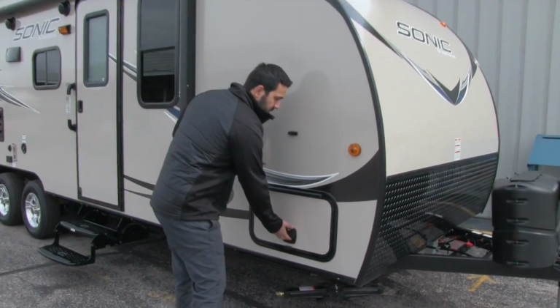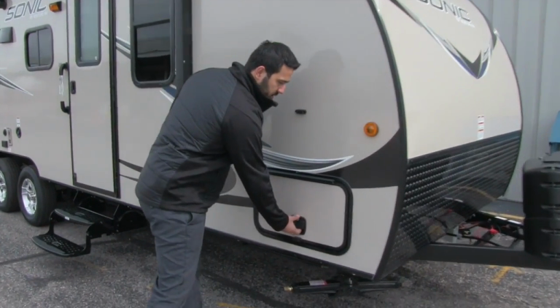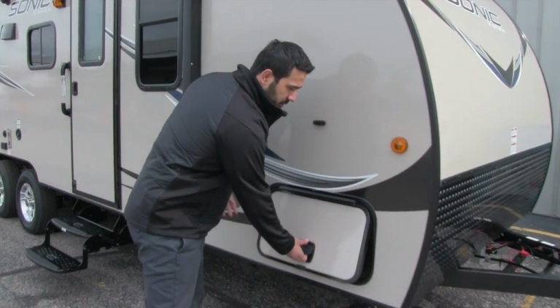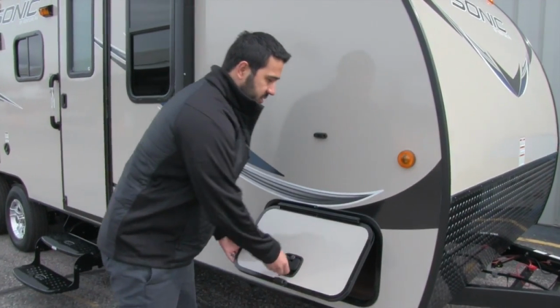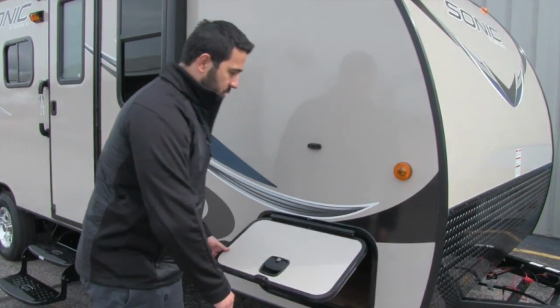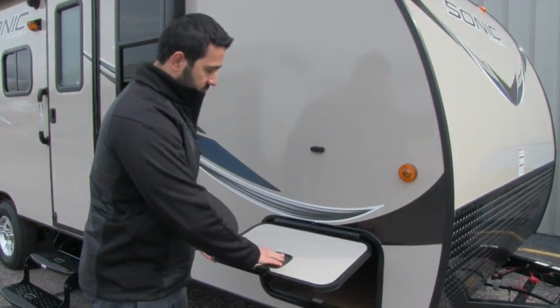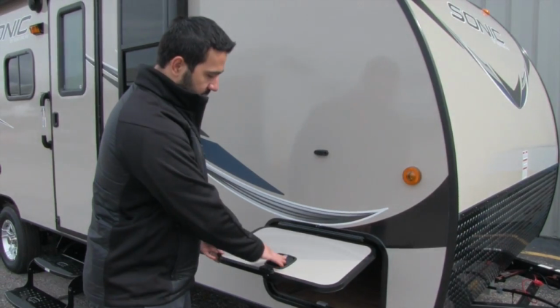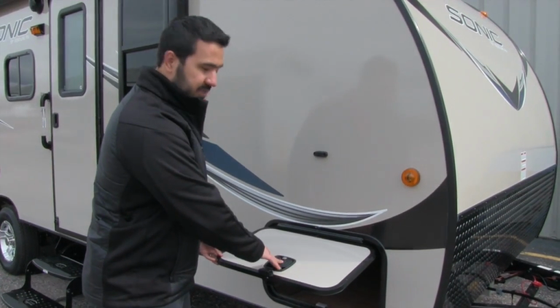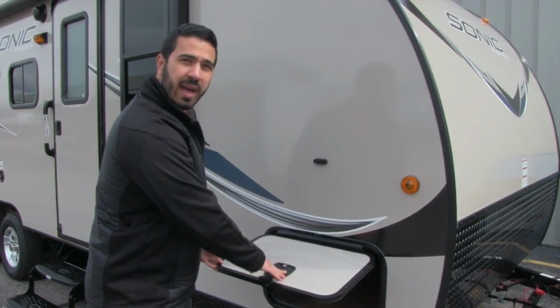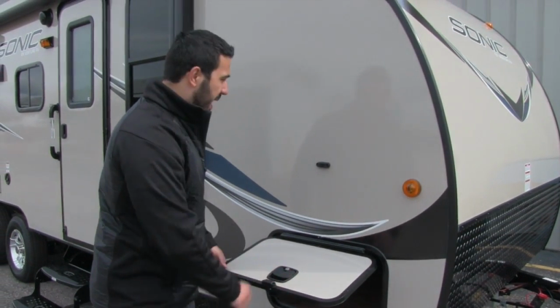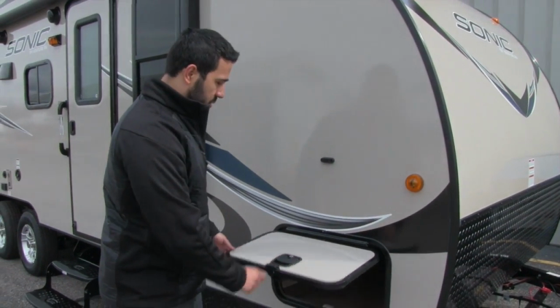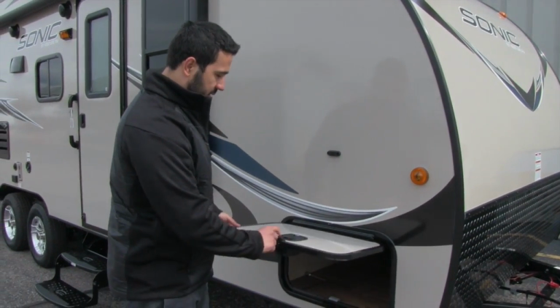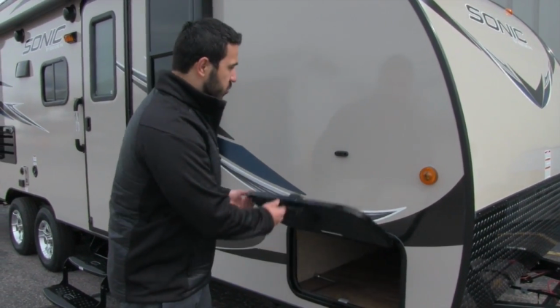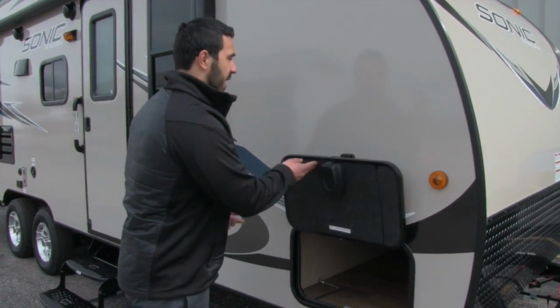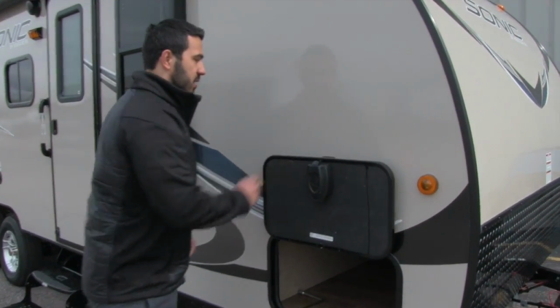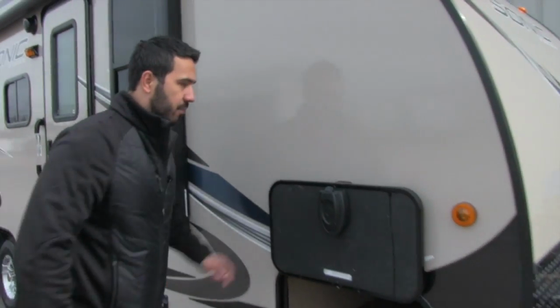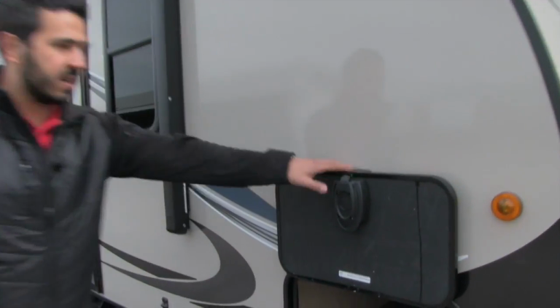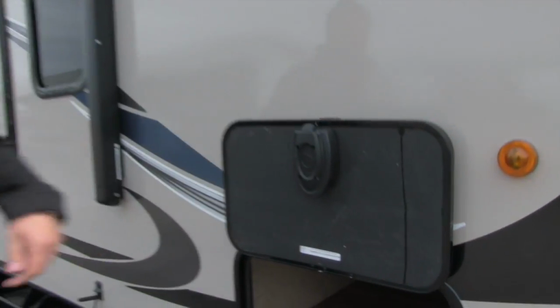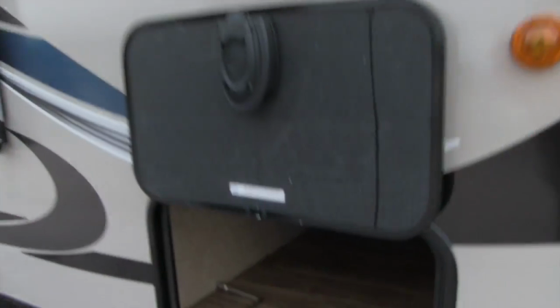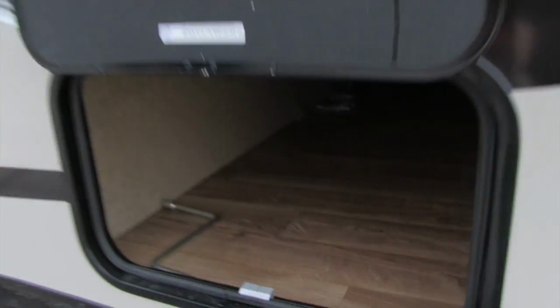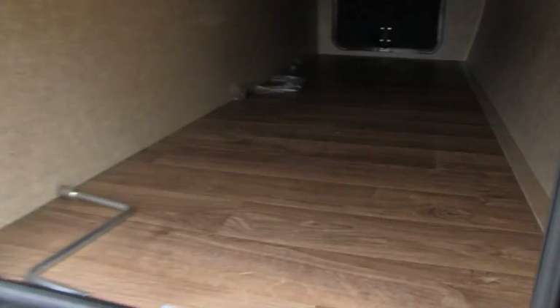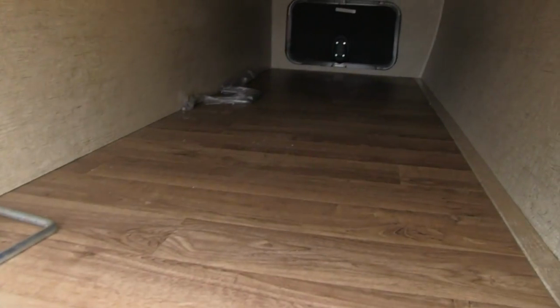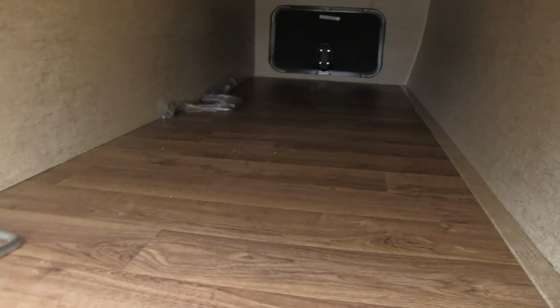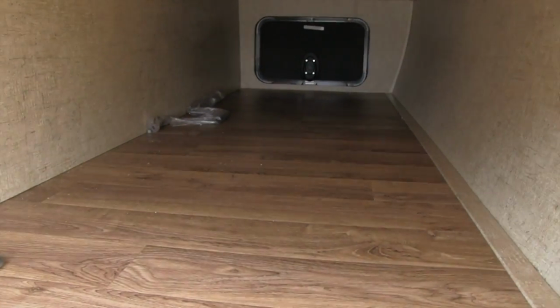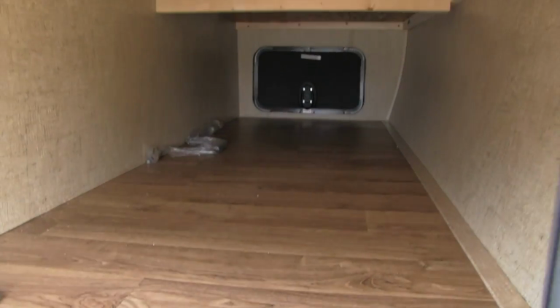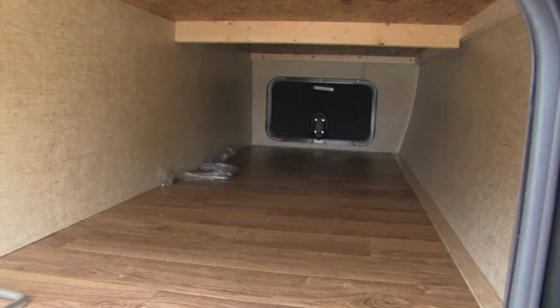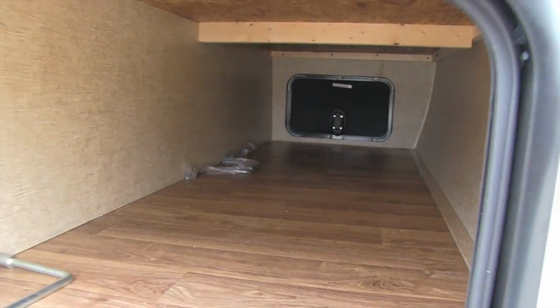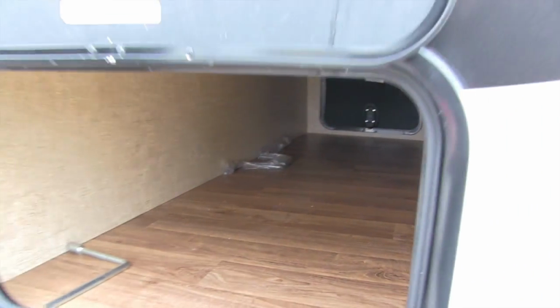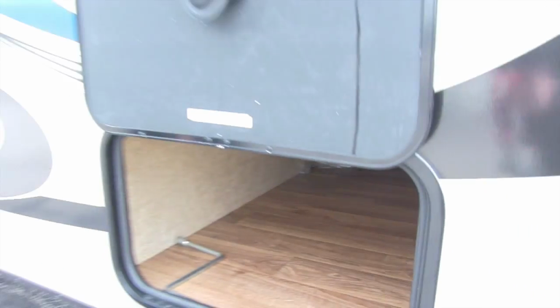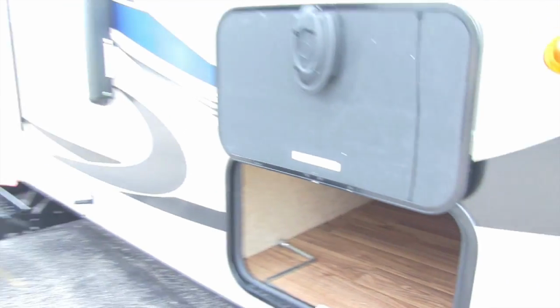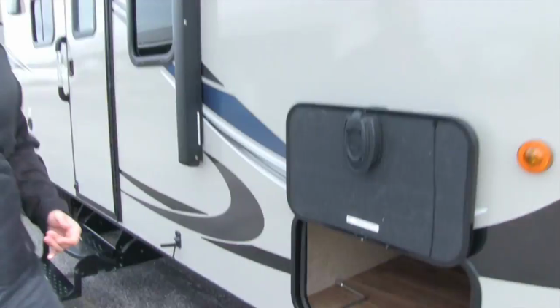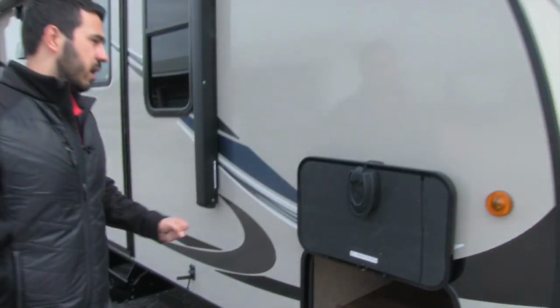This is your pass-through storage, with slam-latch baggage doors and magnets instead of clips — a lot more convenient. There's also large pass-through storage in there.